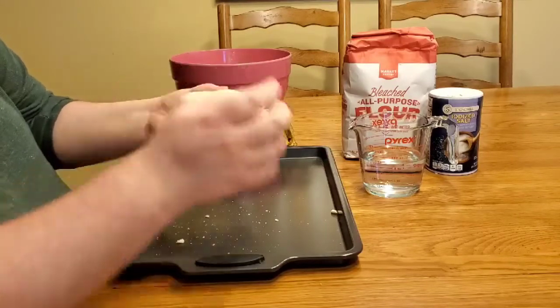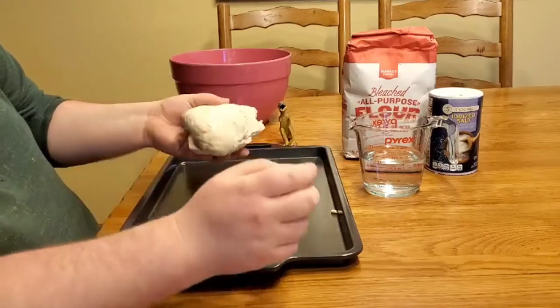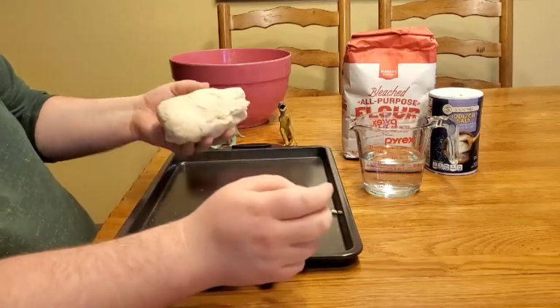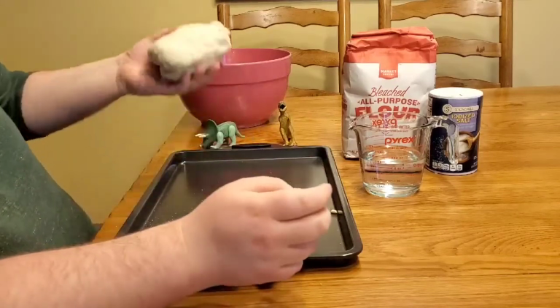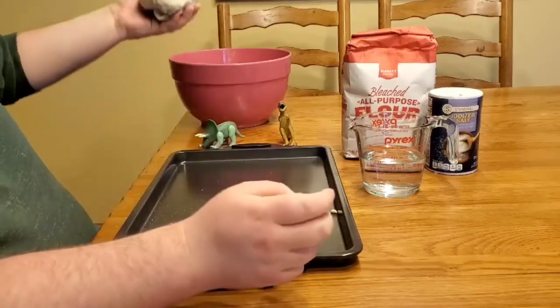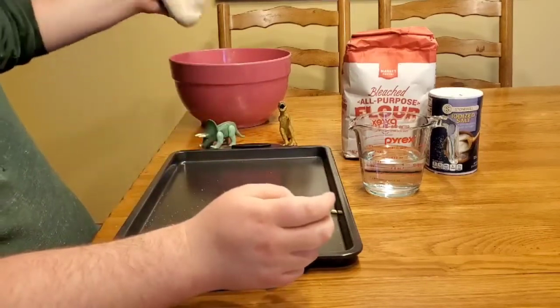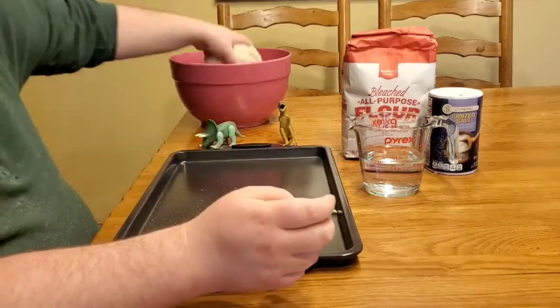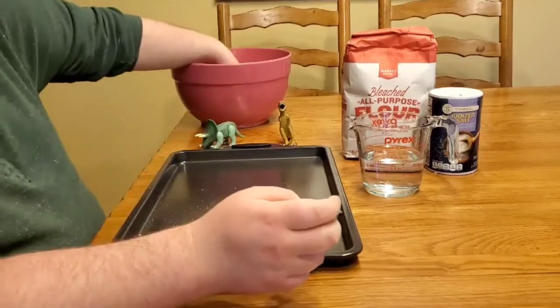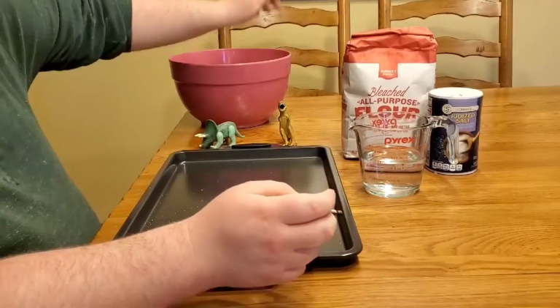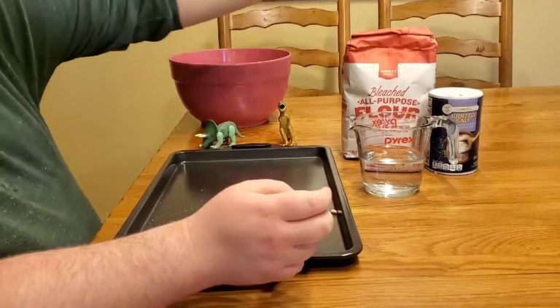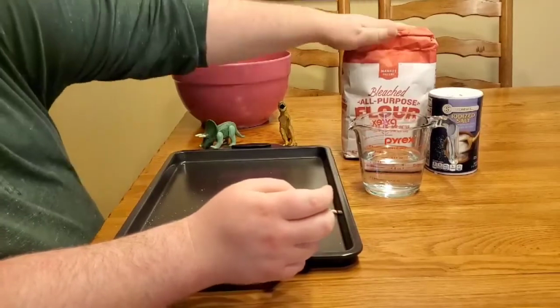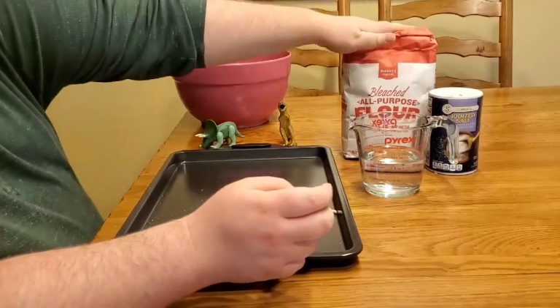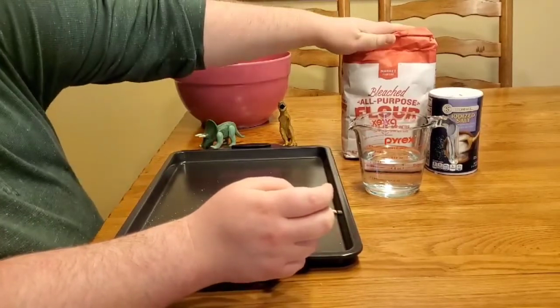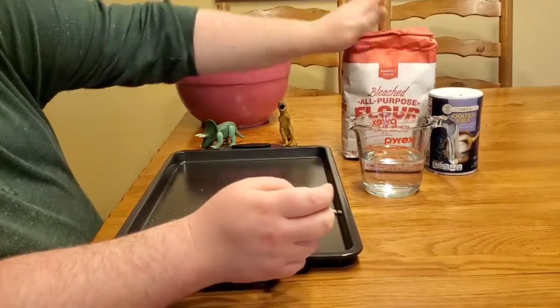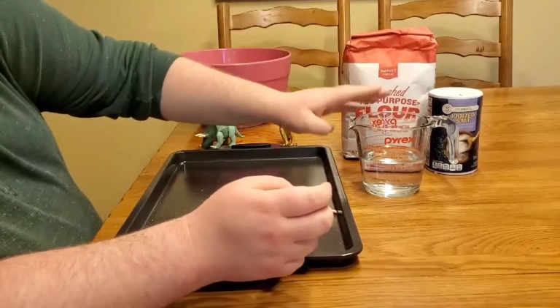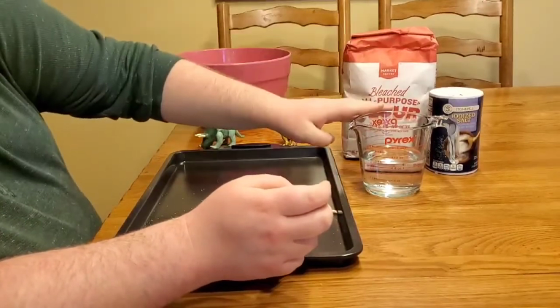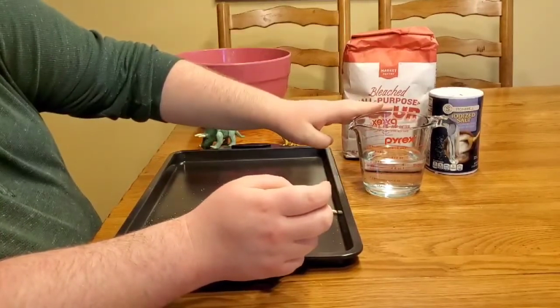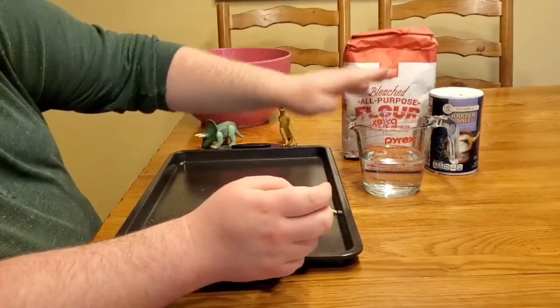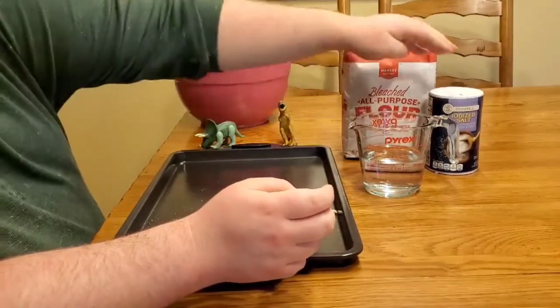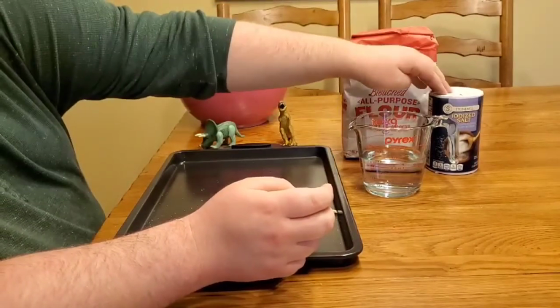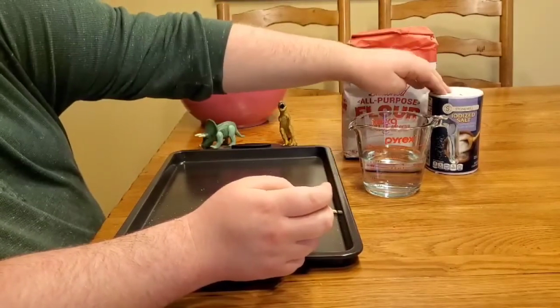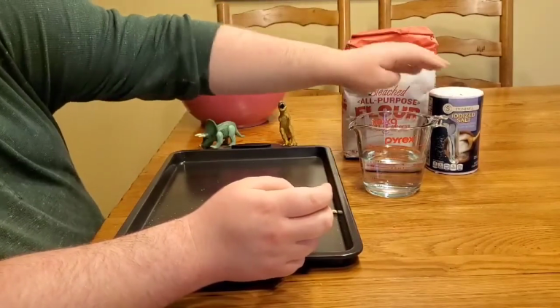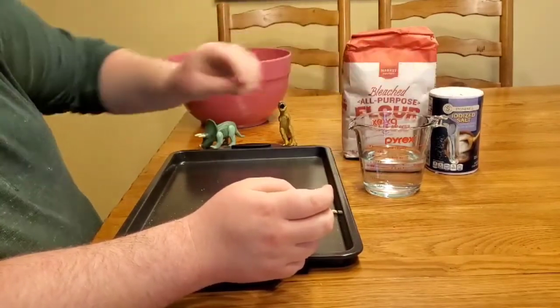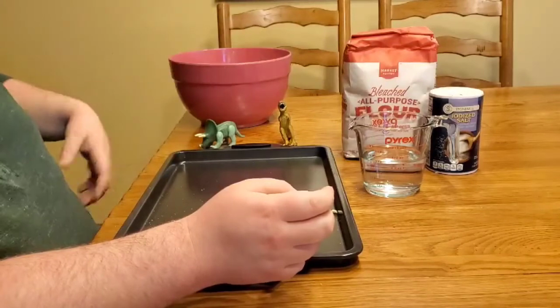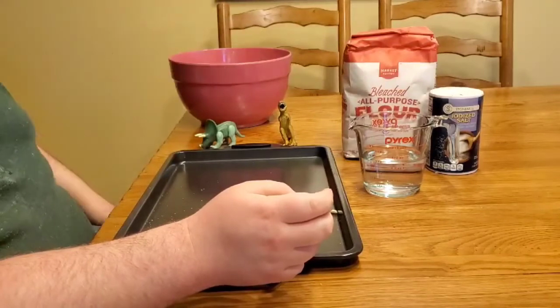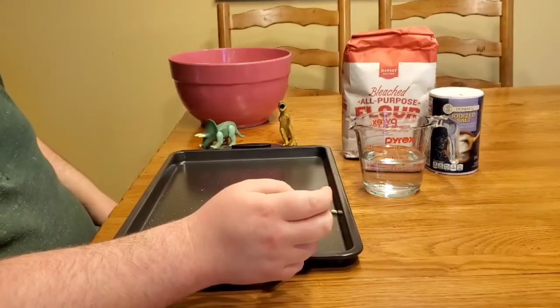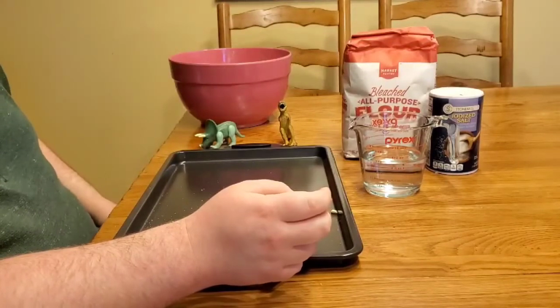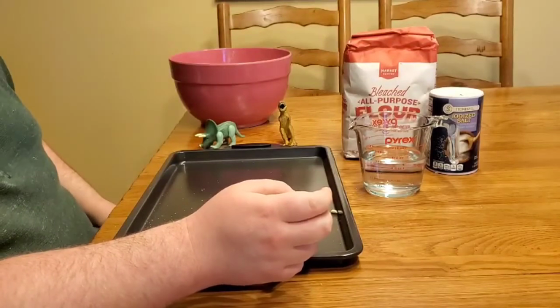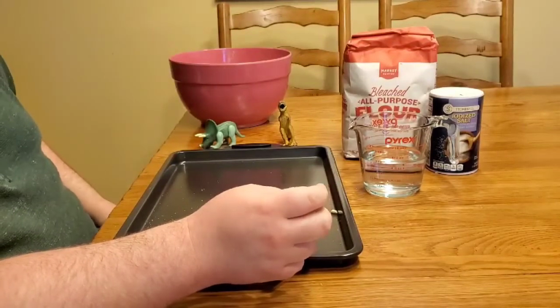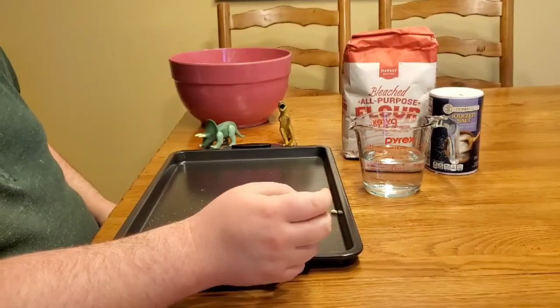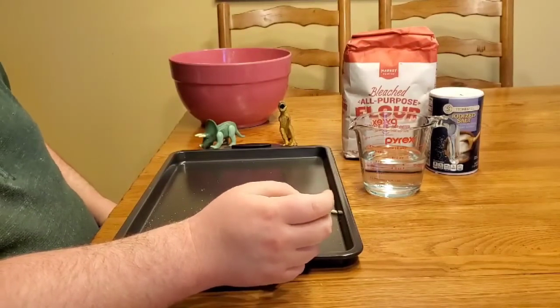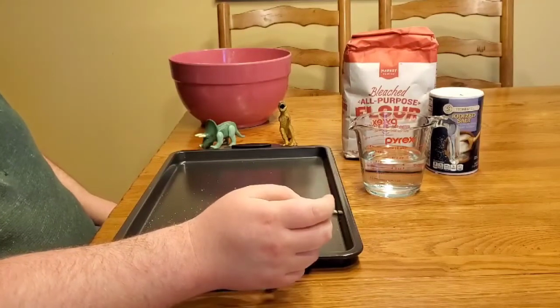All you need to make salt dough is two cups of flour, one cup of water, and one cup of salt. You slowly mix those together and boom, we got salt dough.